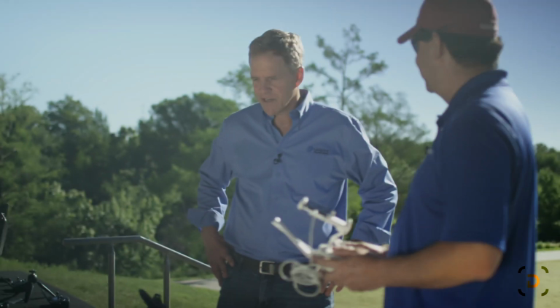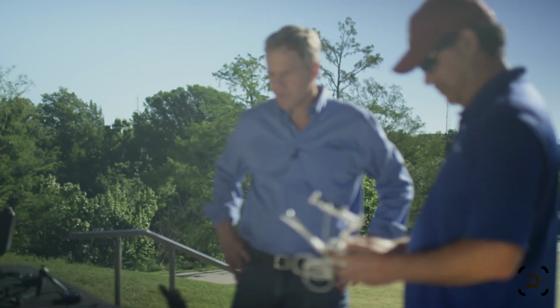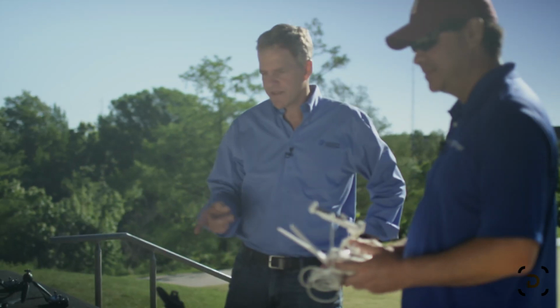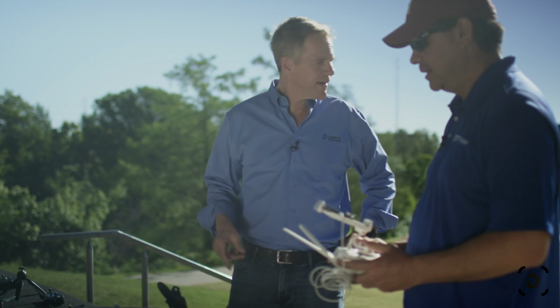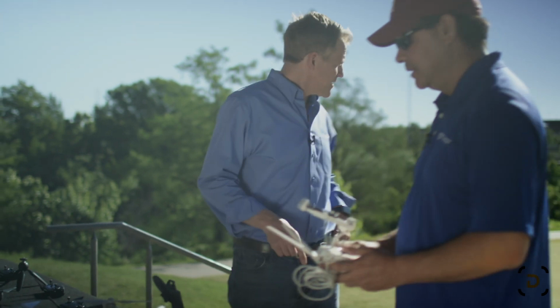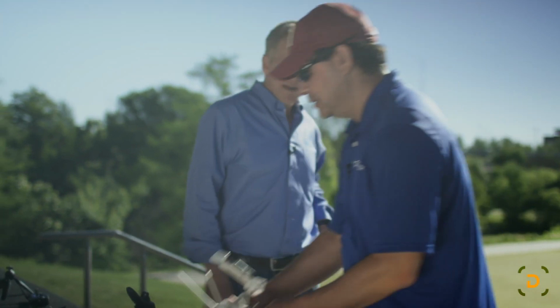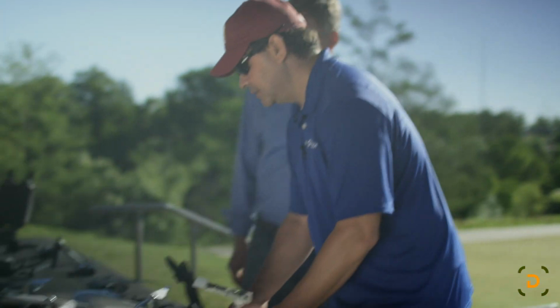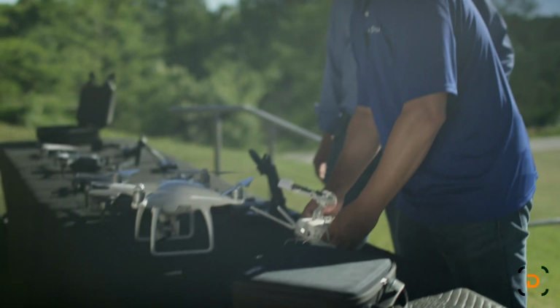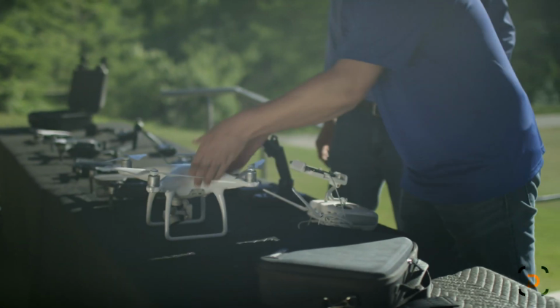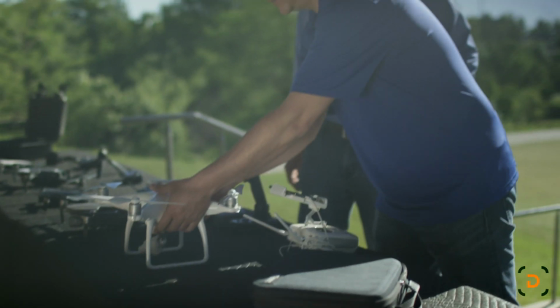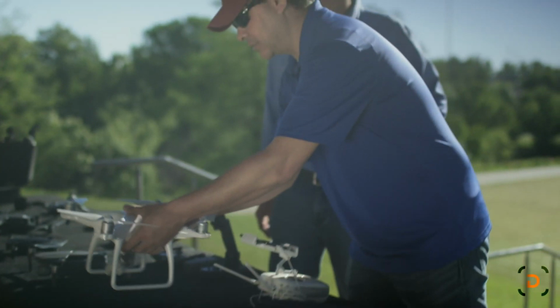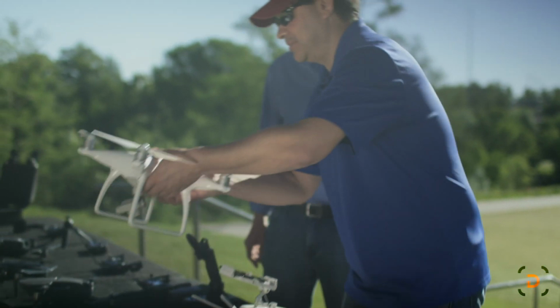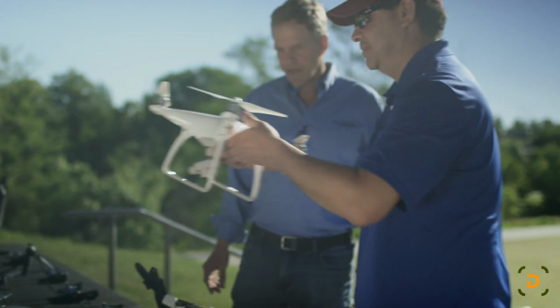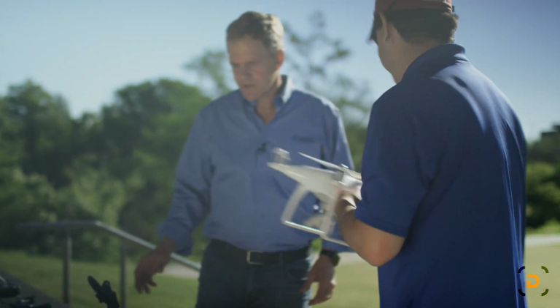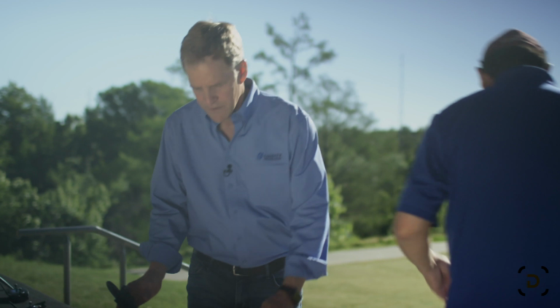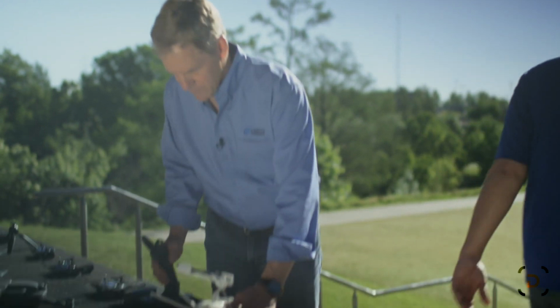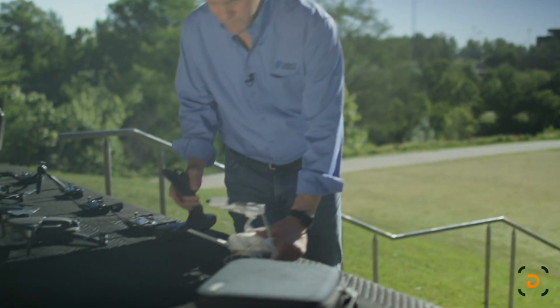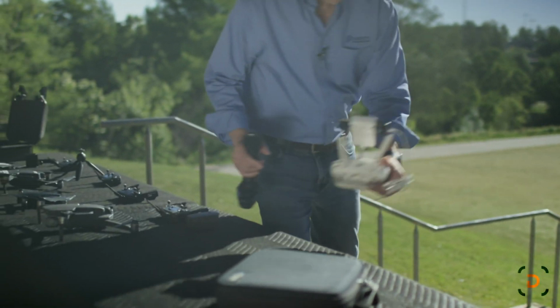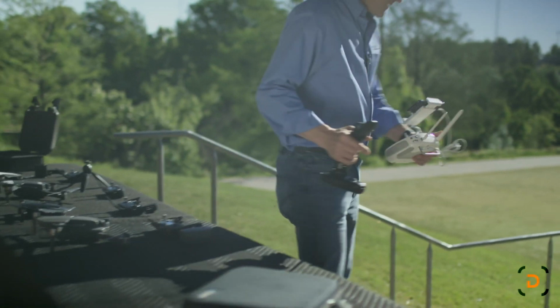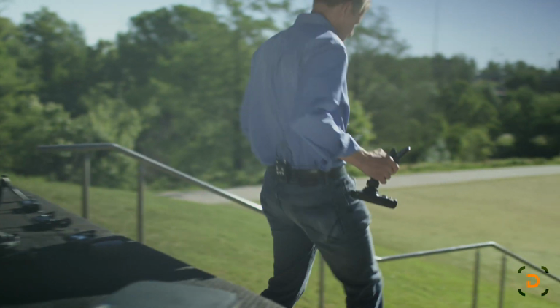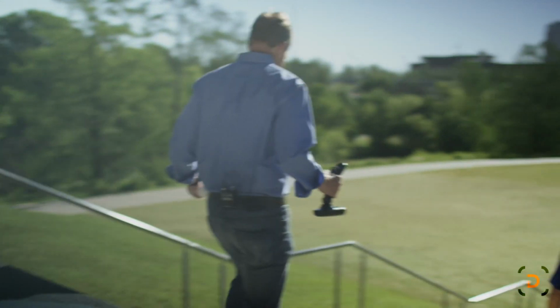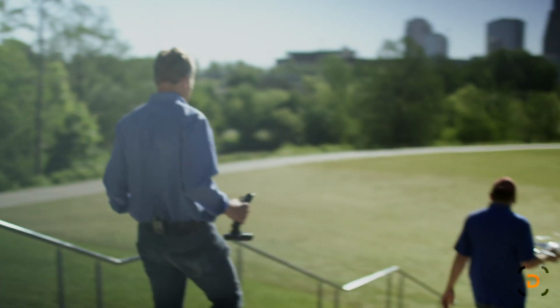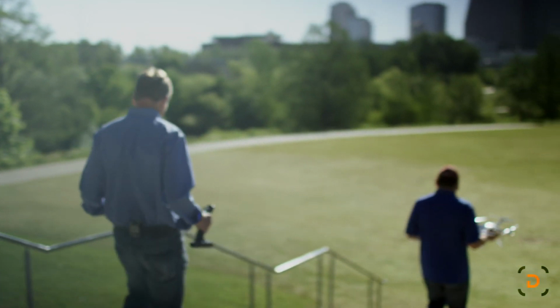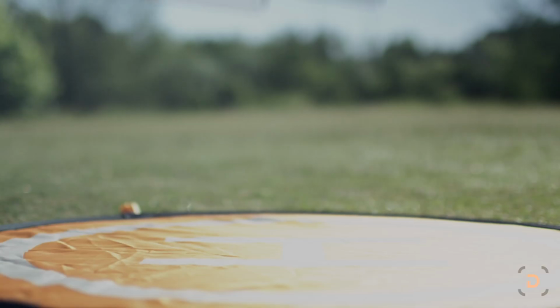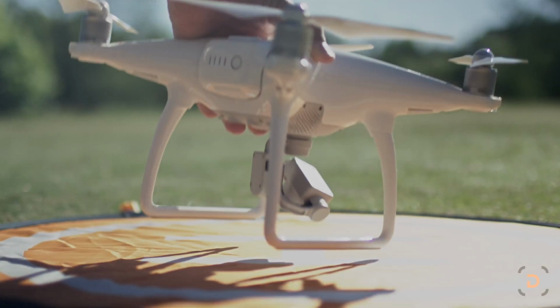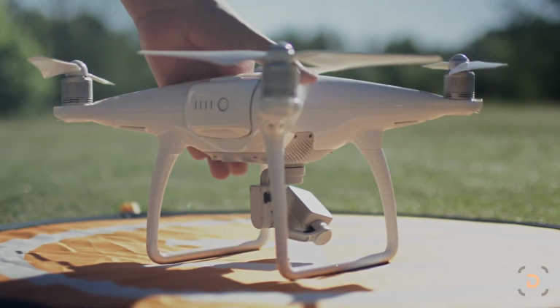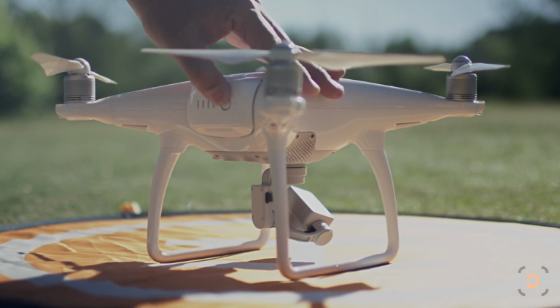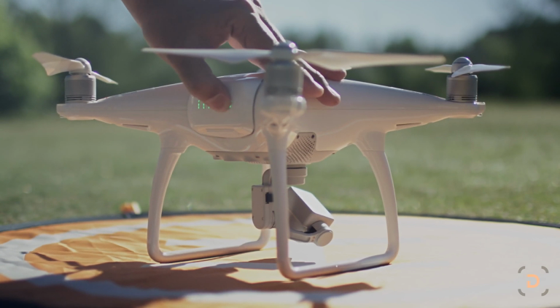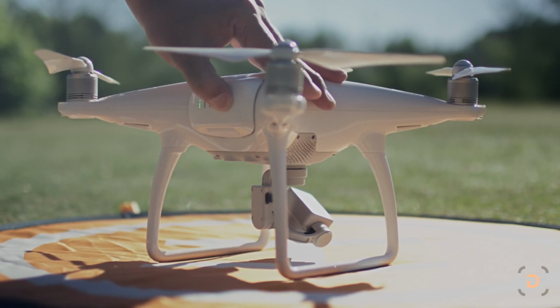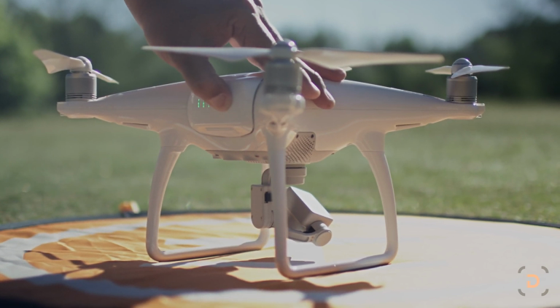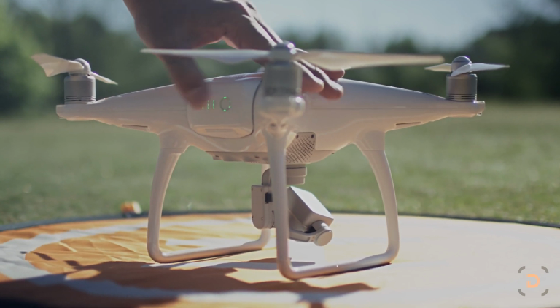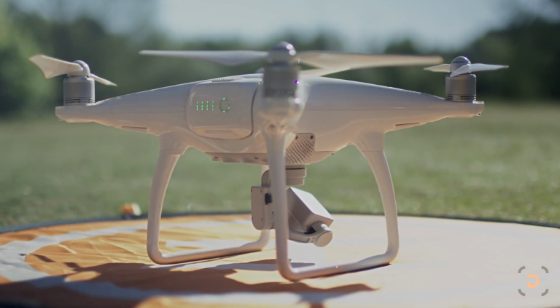Why don't you take the Phantom 4 down to the pad and I'll follow you down with the radios.